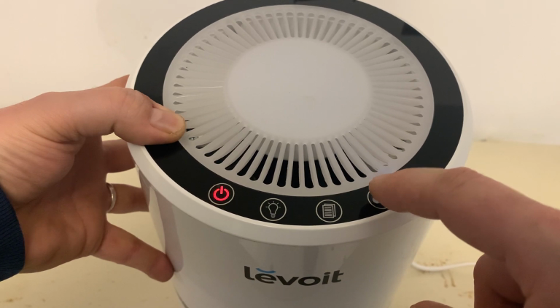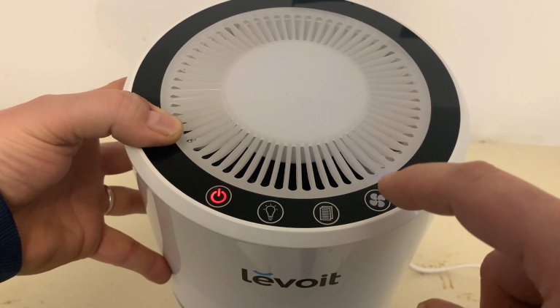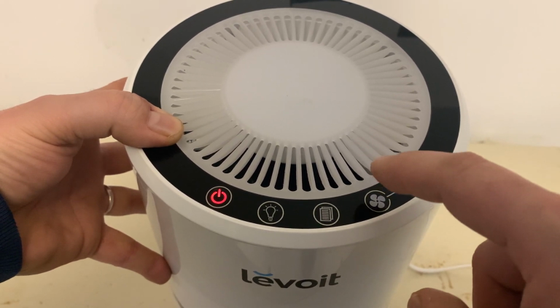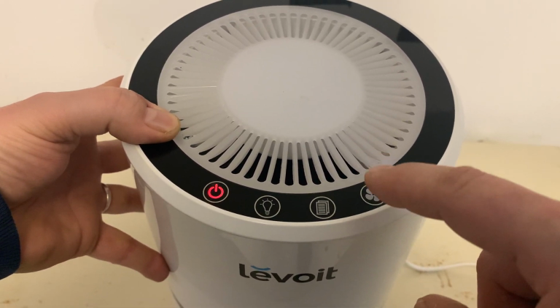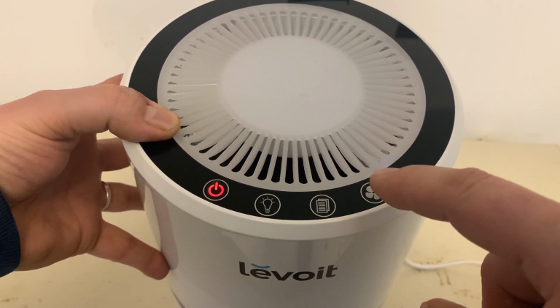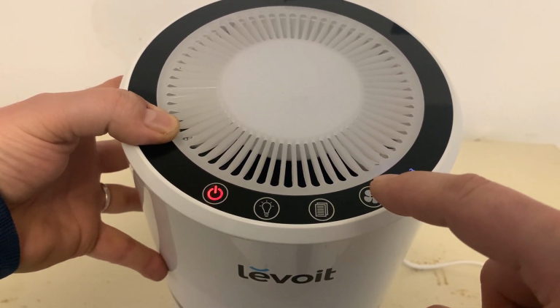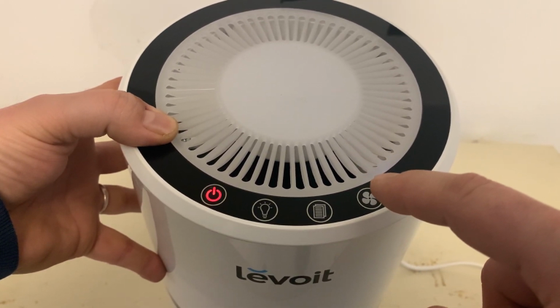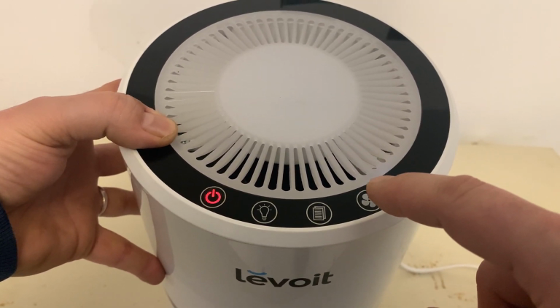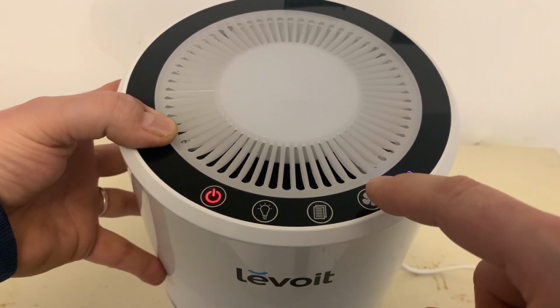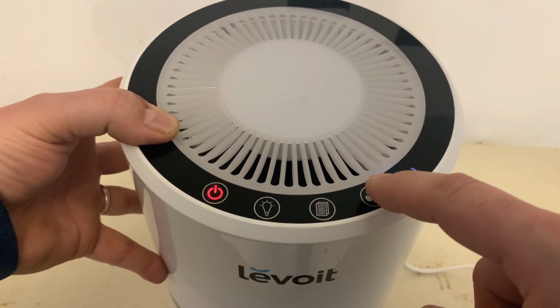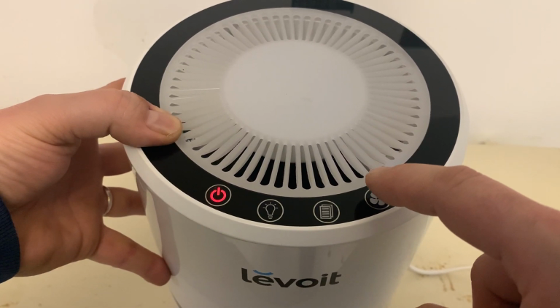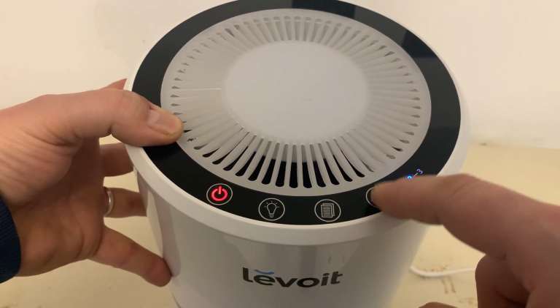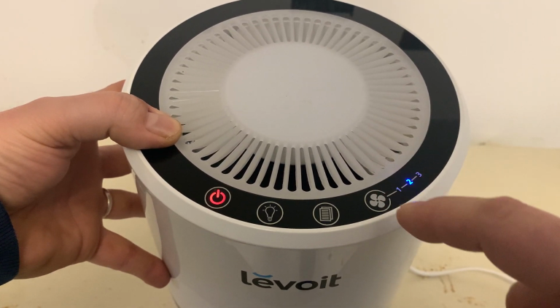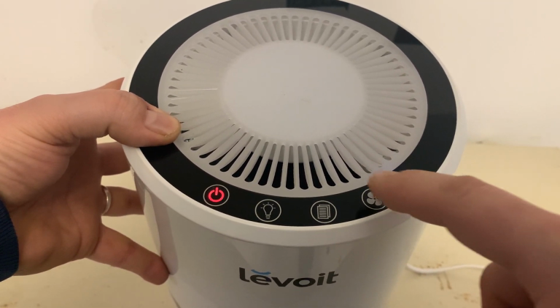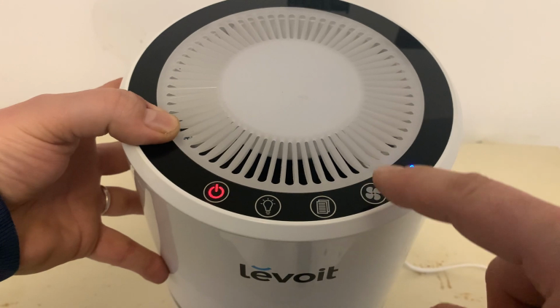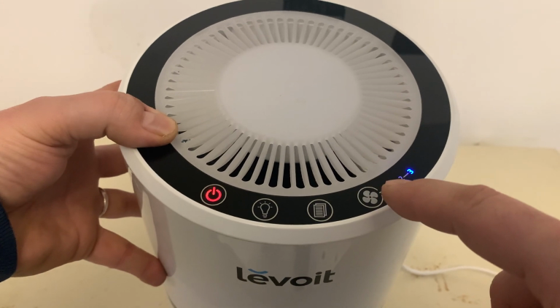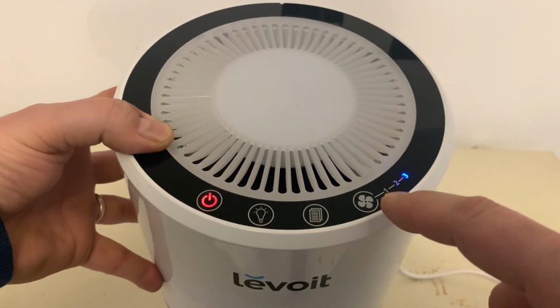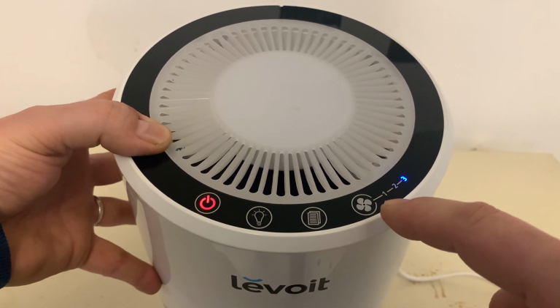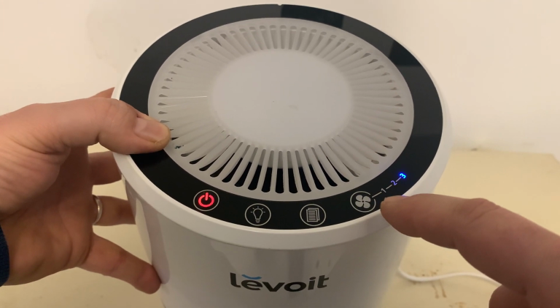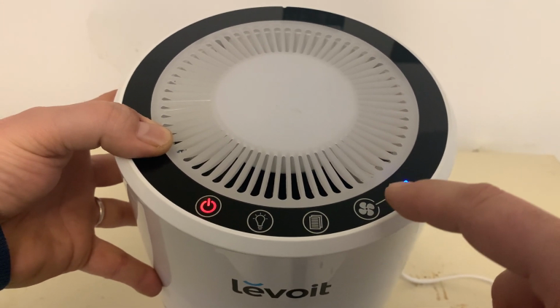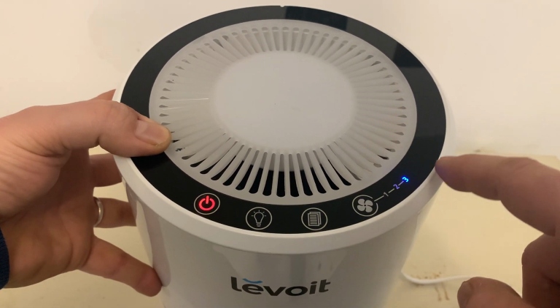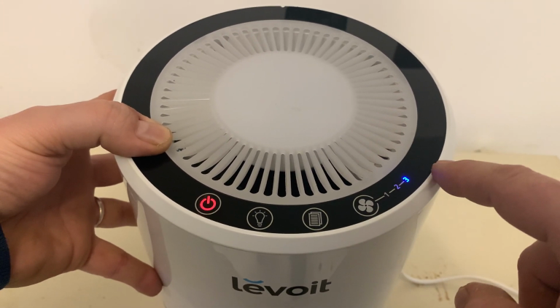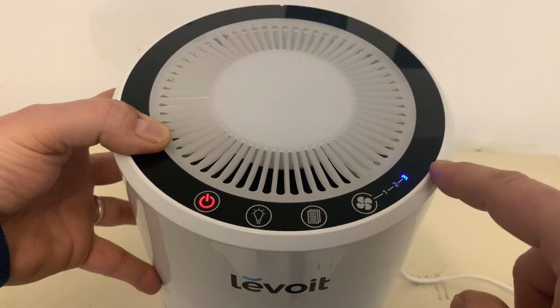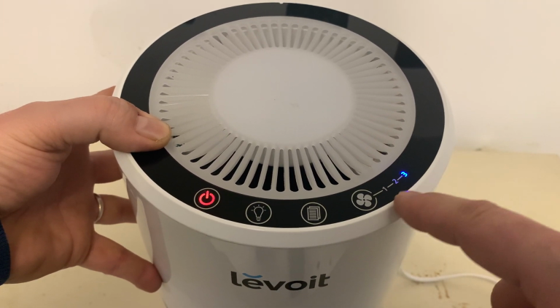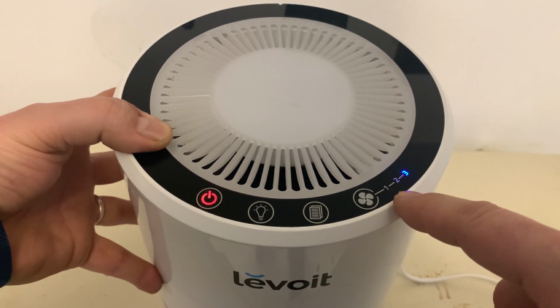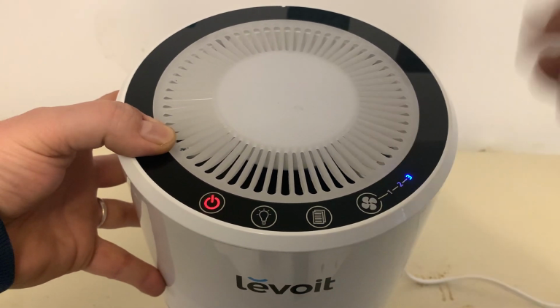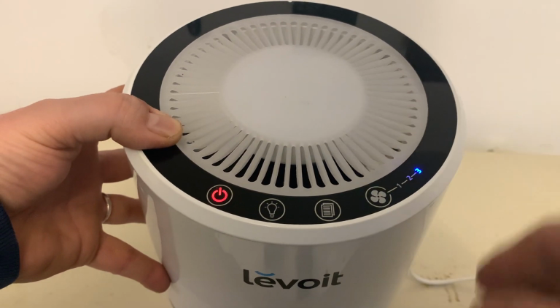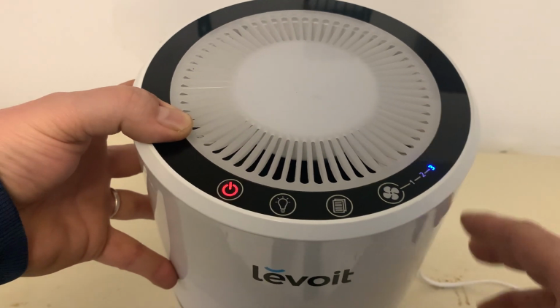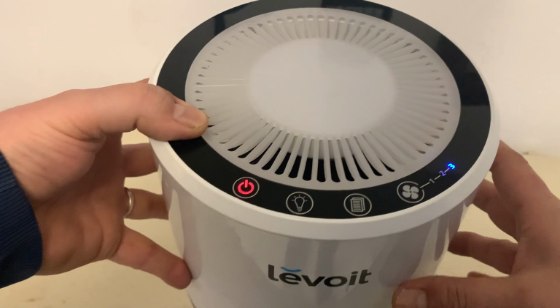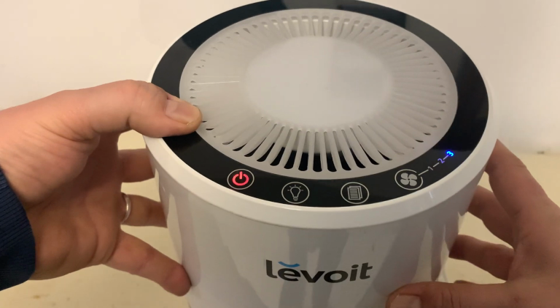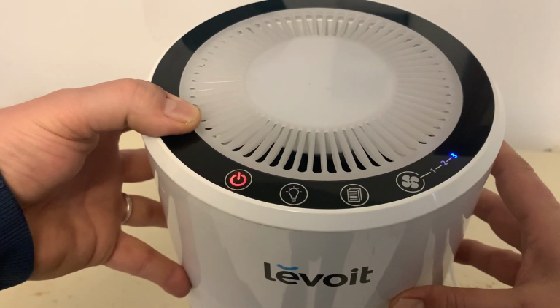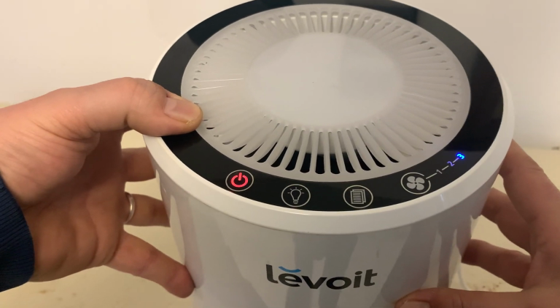Speed 2 is a little louder. Speed 3 is the fastest speed. It's a little louder, but it's really not that loud at all.